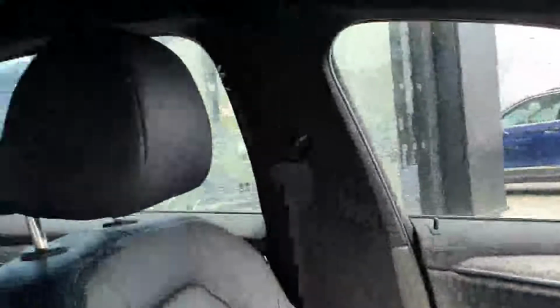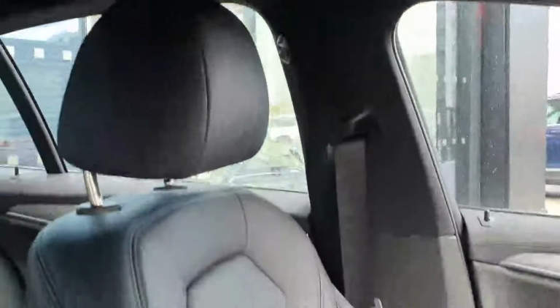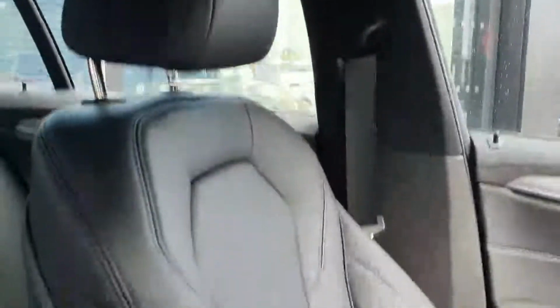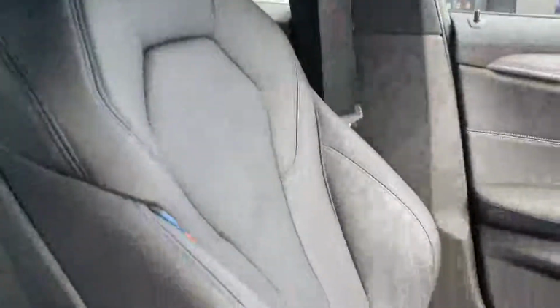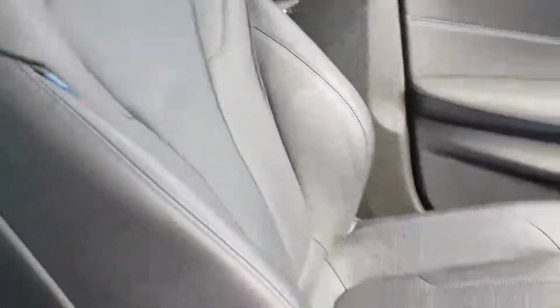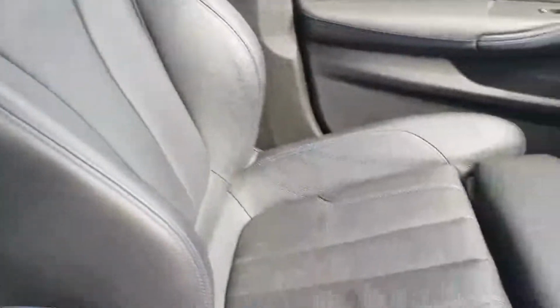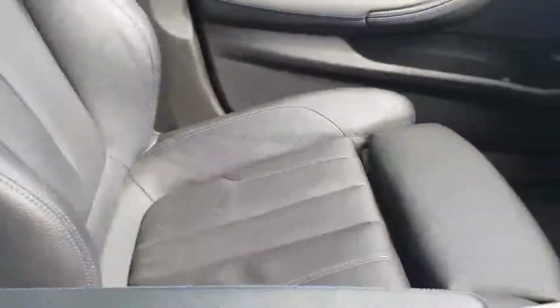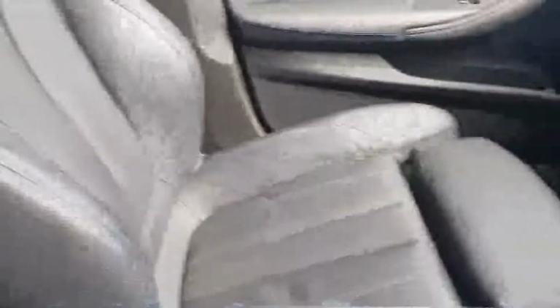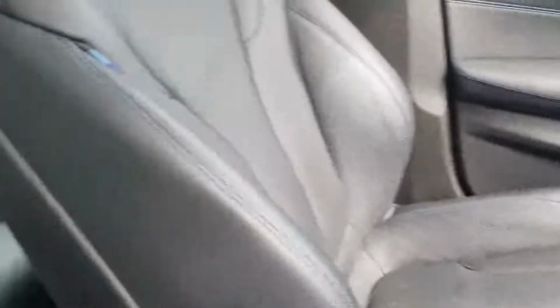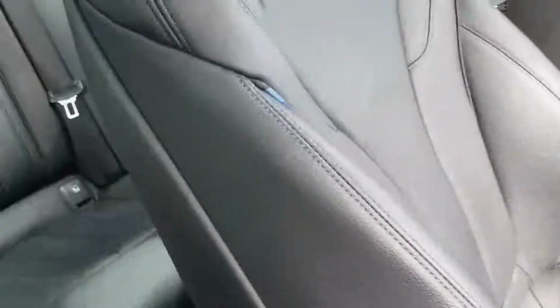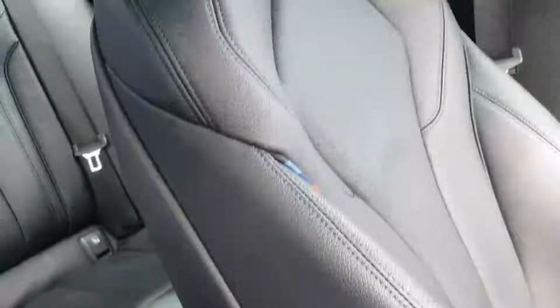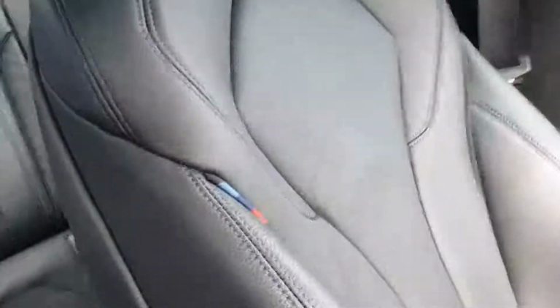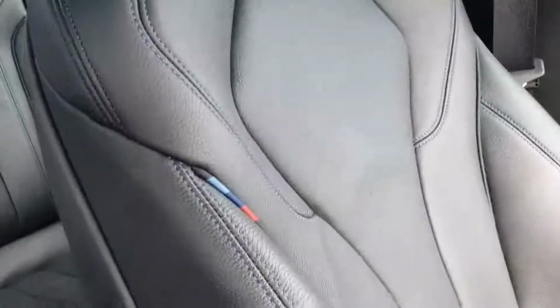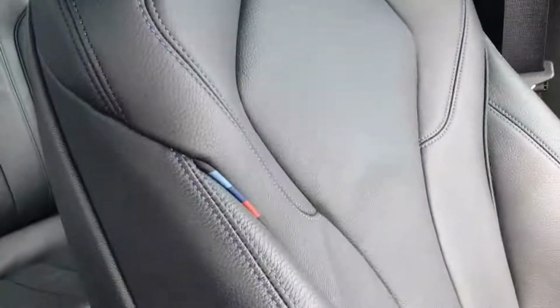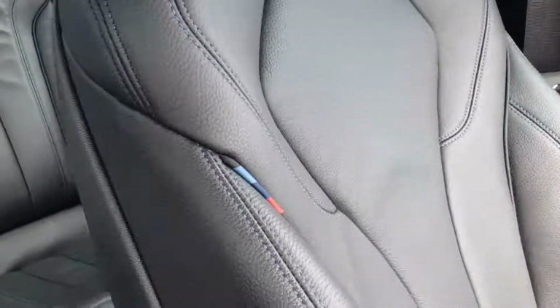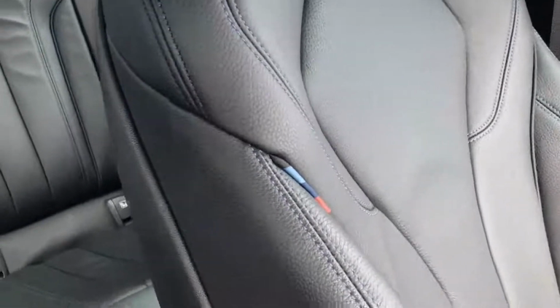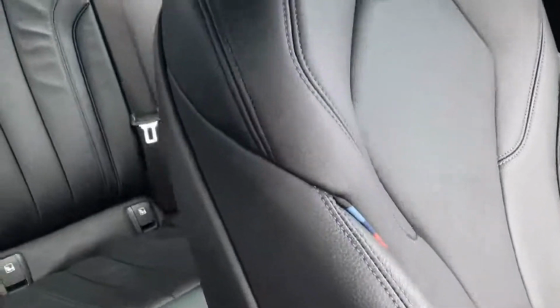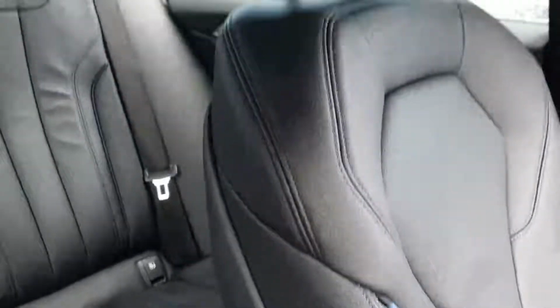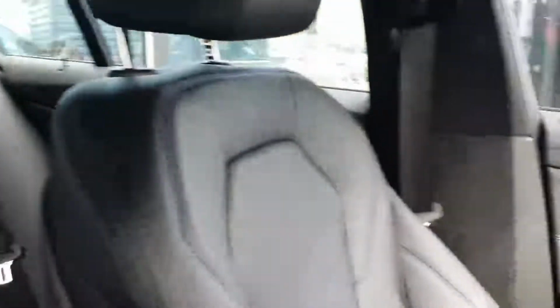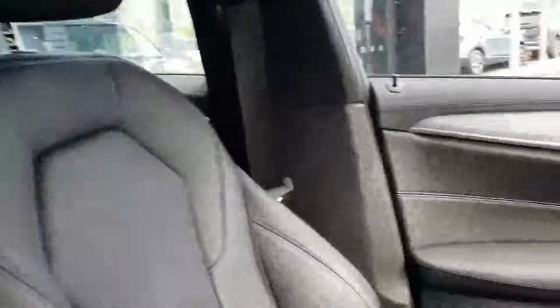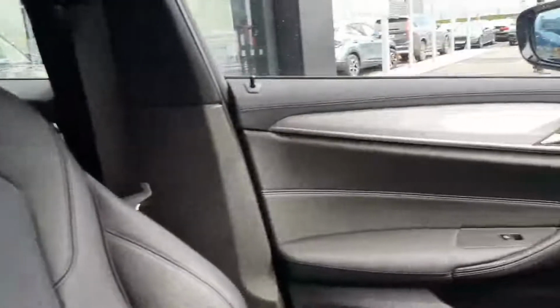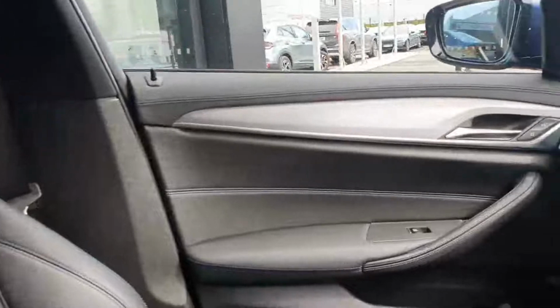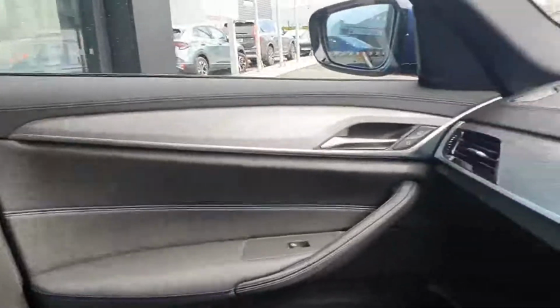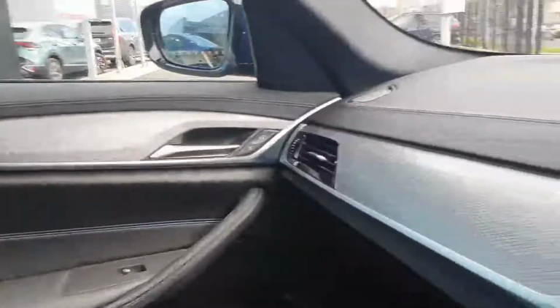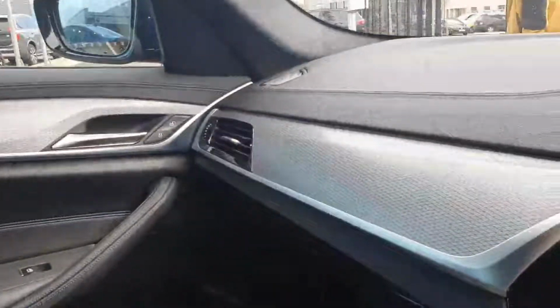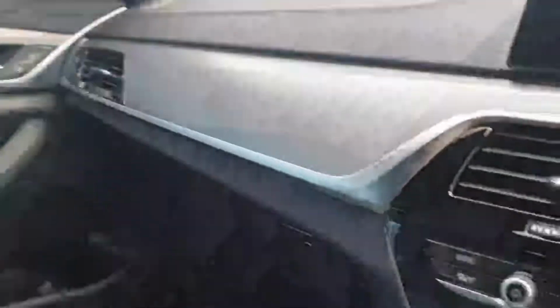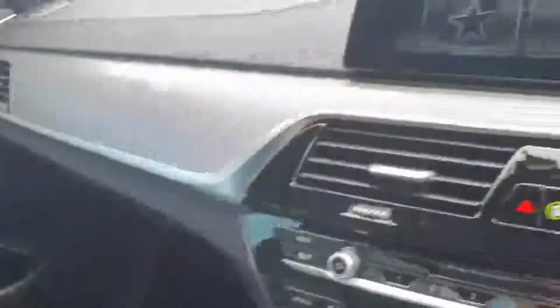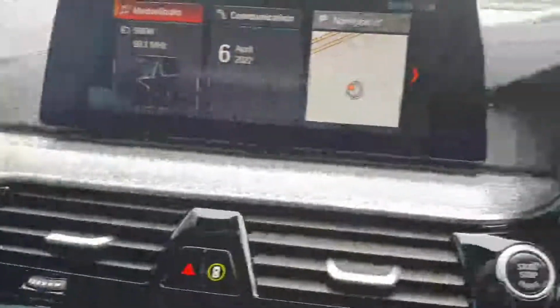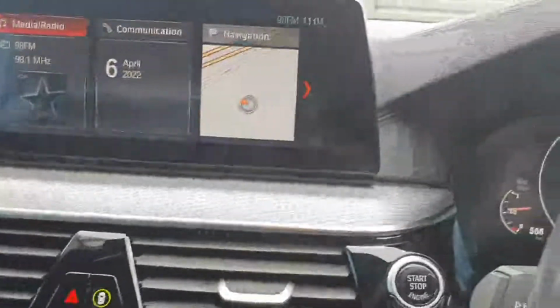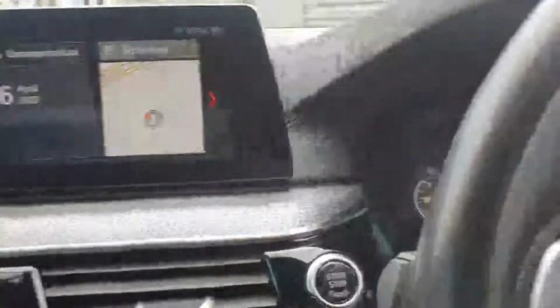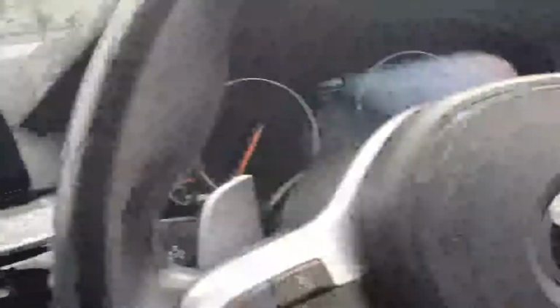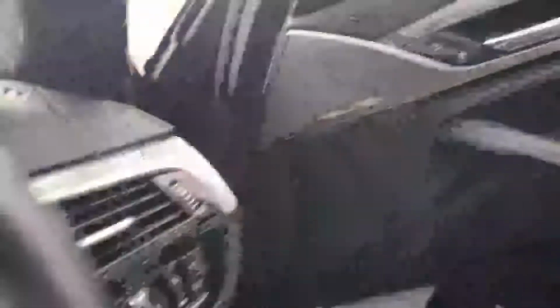You have your sport seats as well, which come with this M Sport pack. You have your M Sport symbol there, which is a very nice touch.